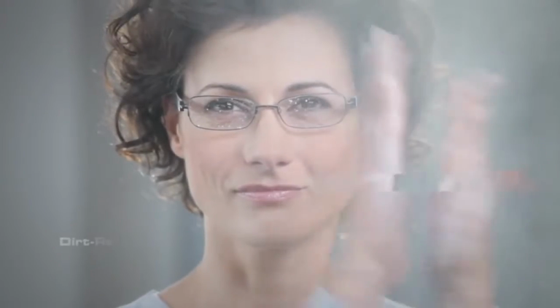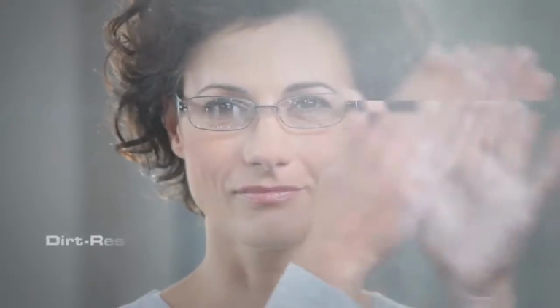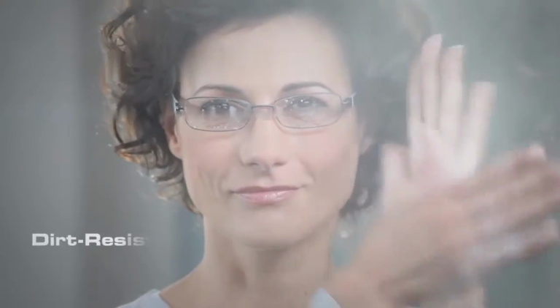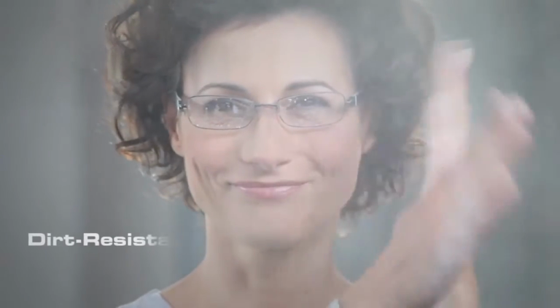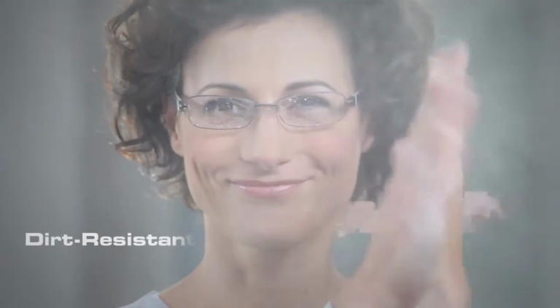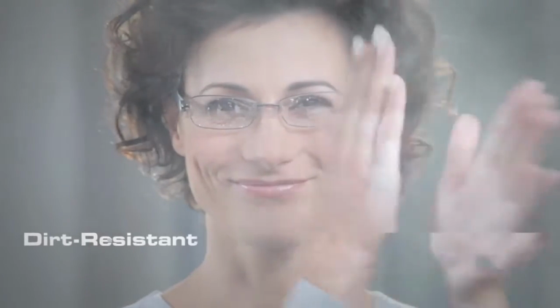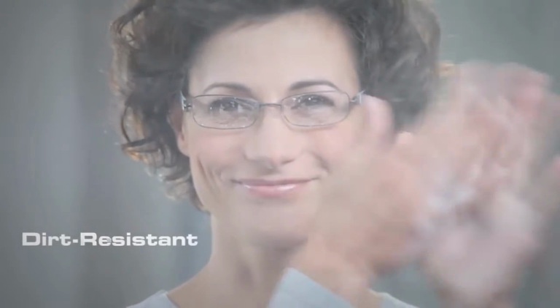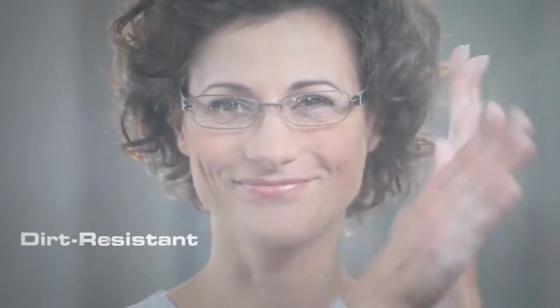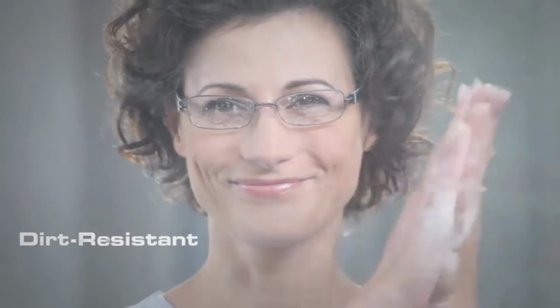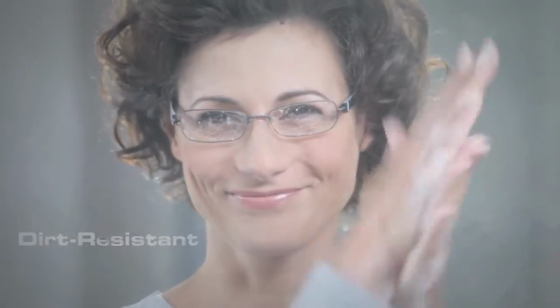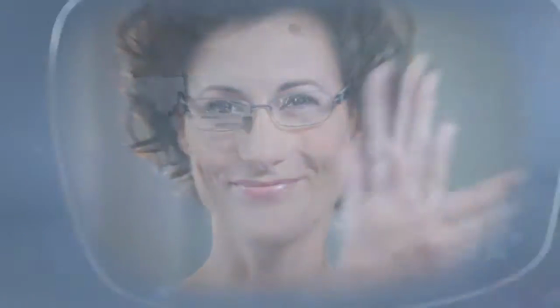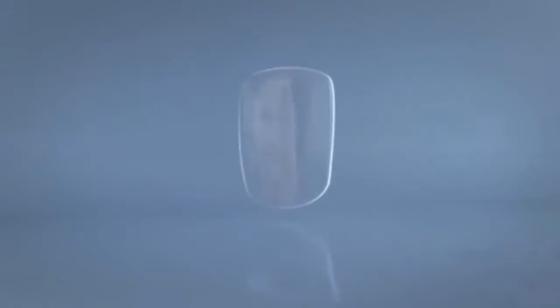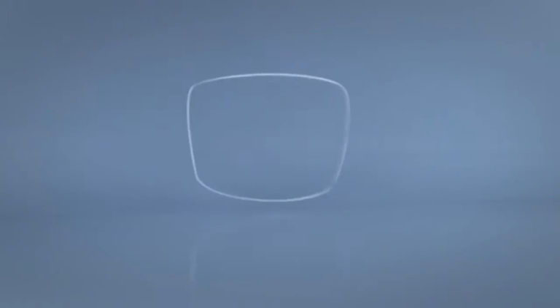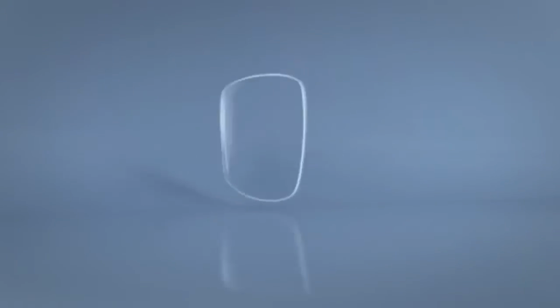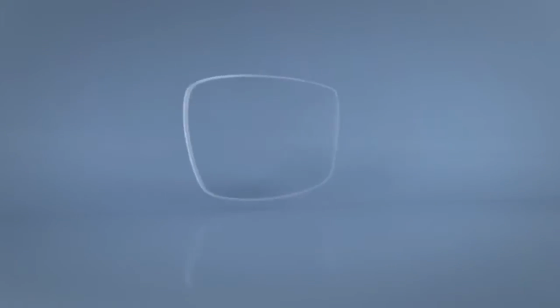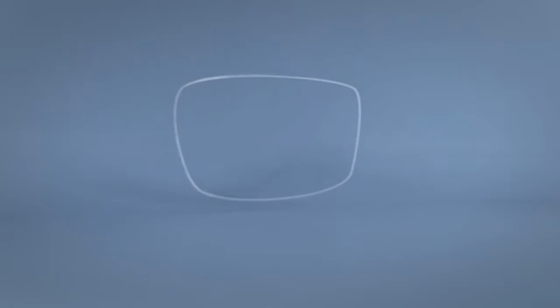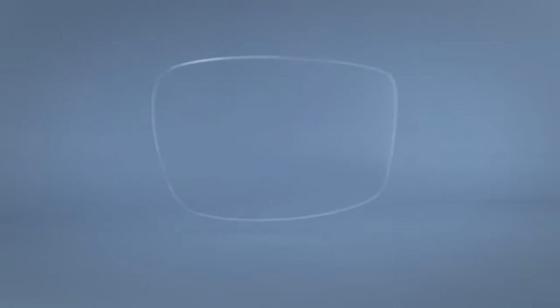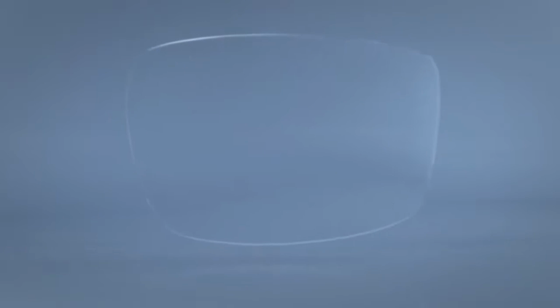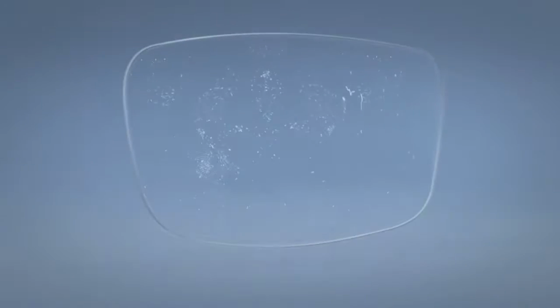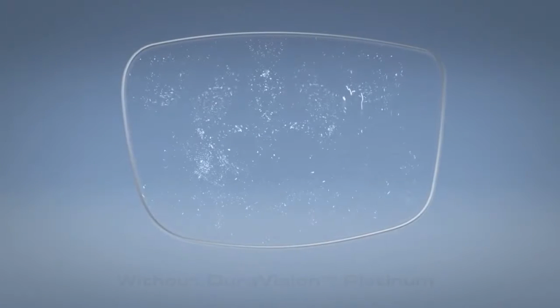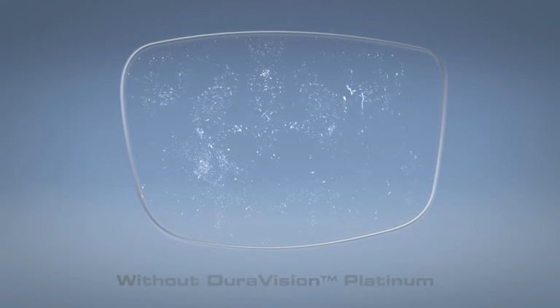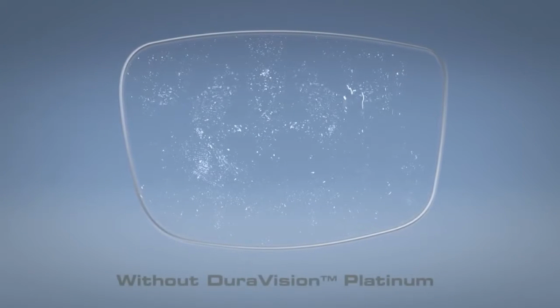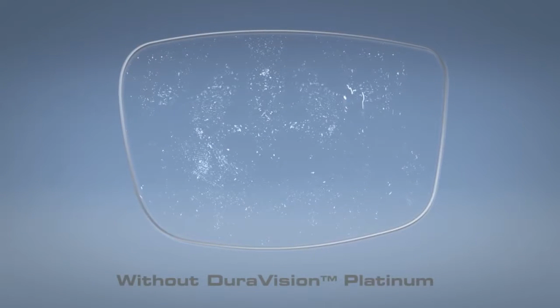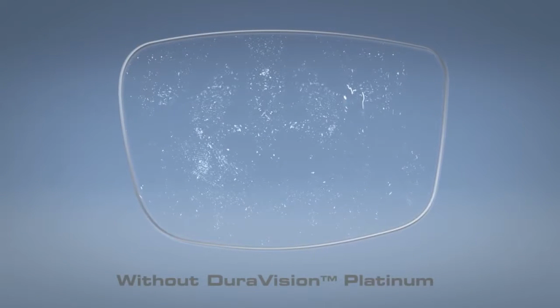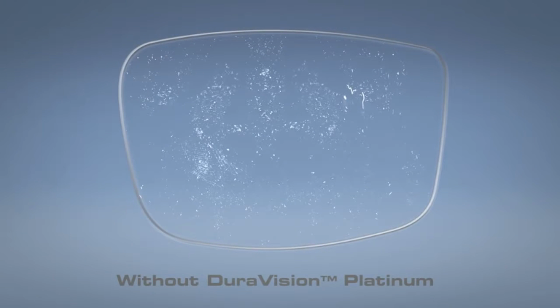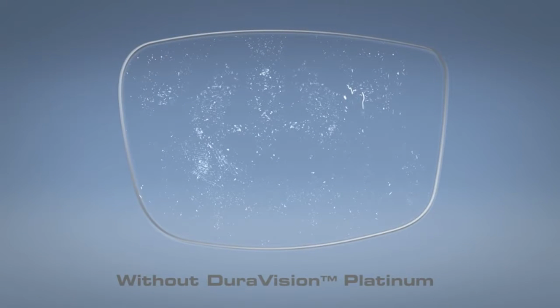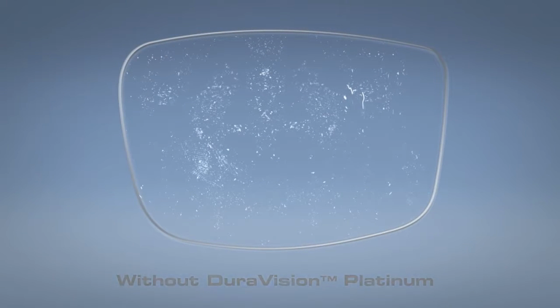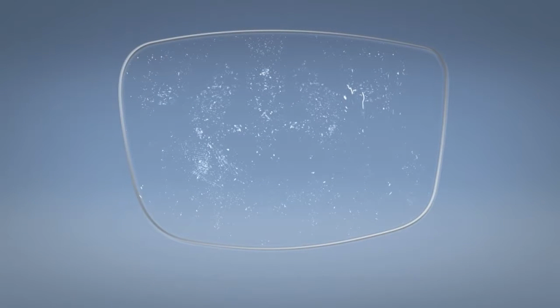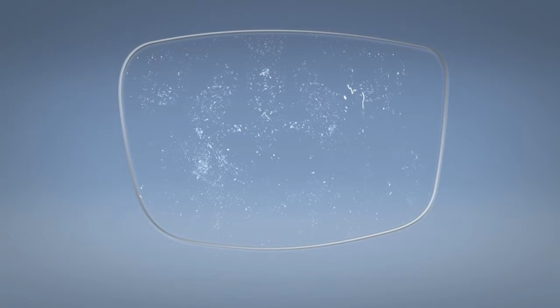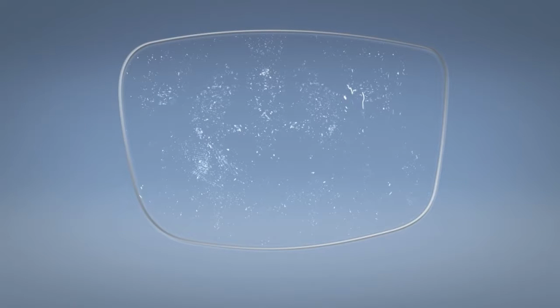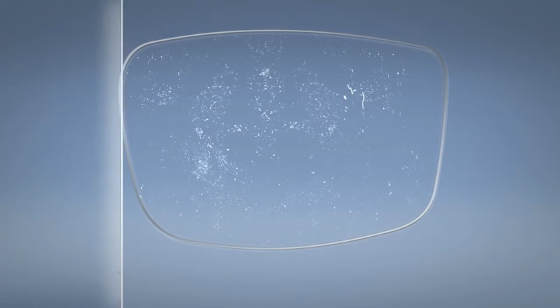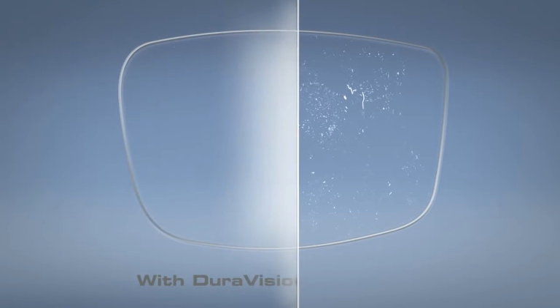Dirt resistance is another highlight. While other lenses may lack it, our lenses with DuraVision Platinum technology use an anti-static layer to repel dust and lint.